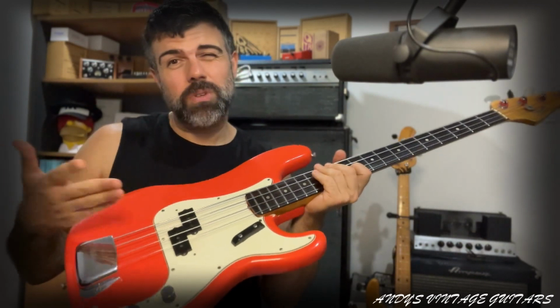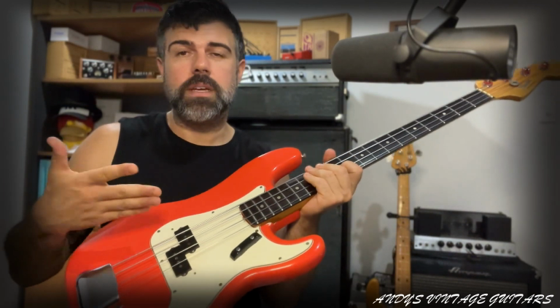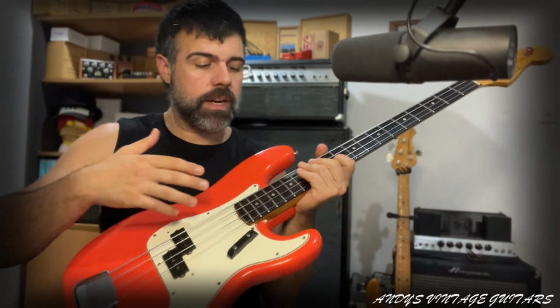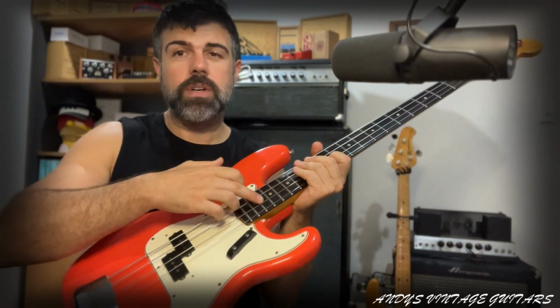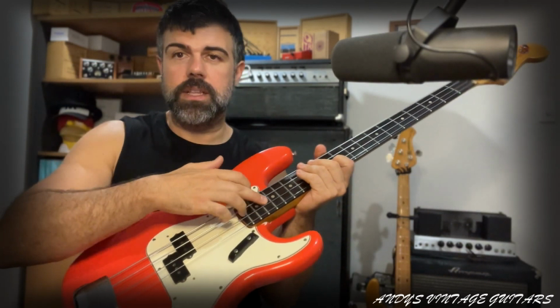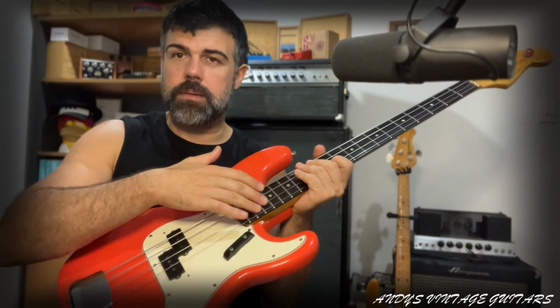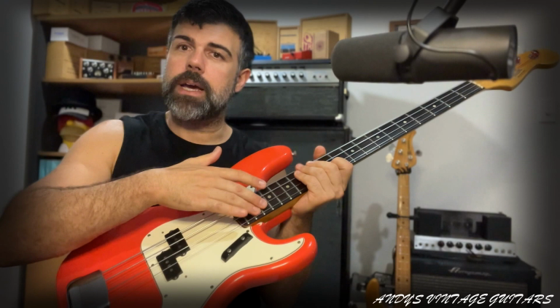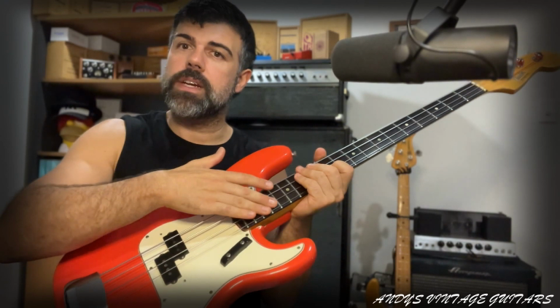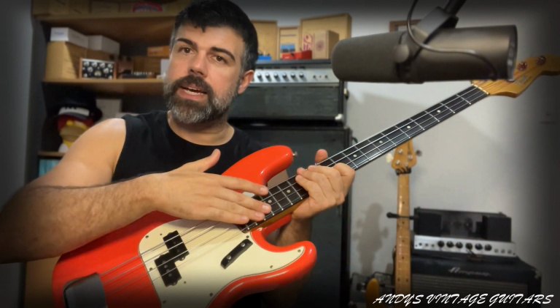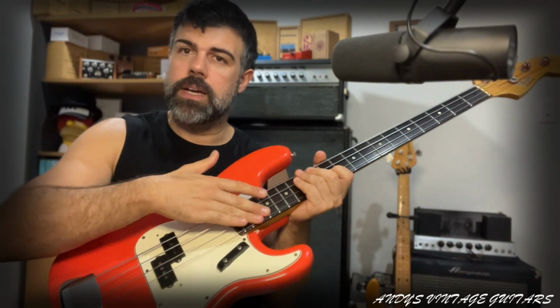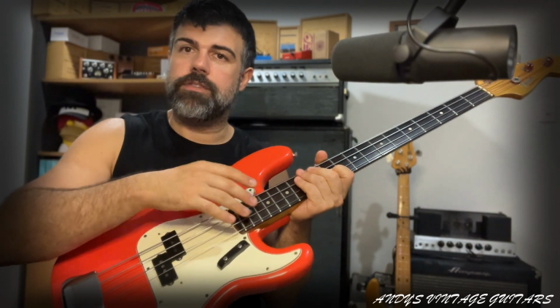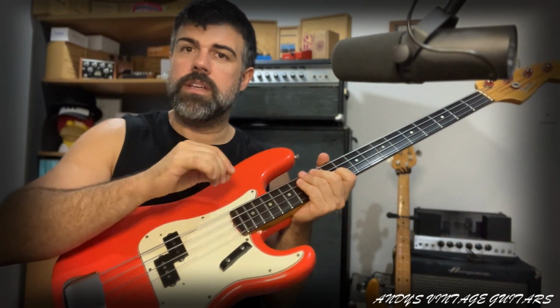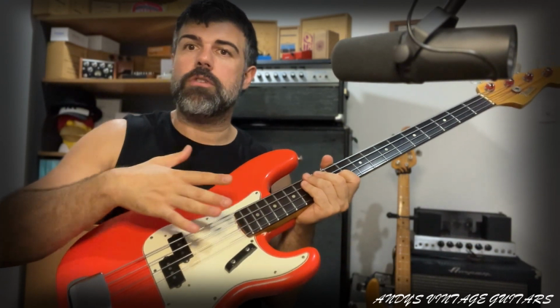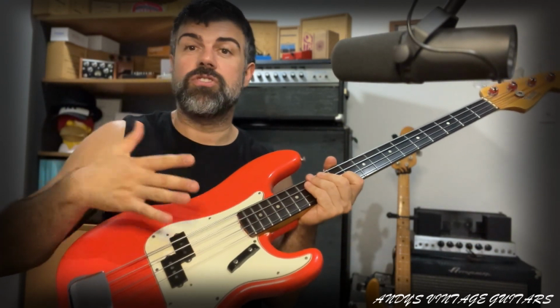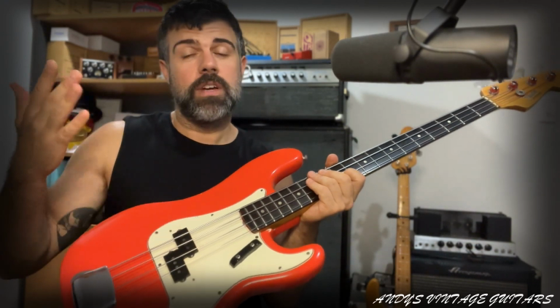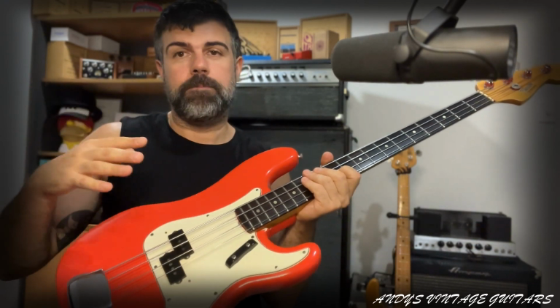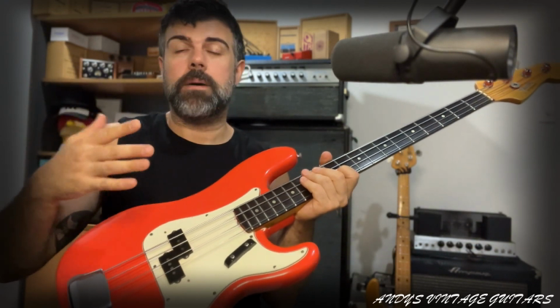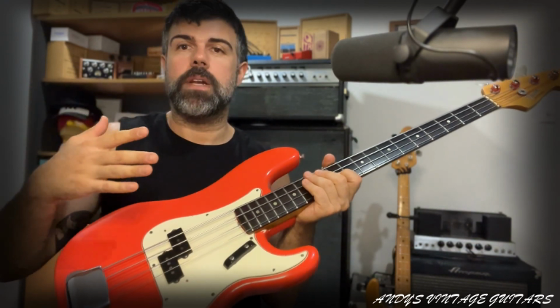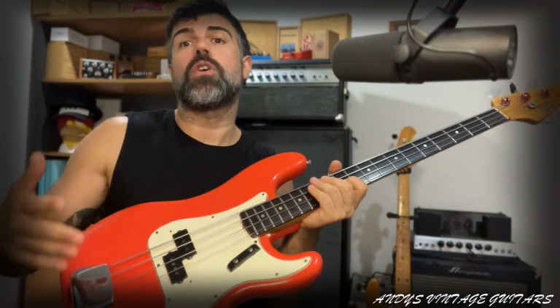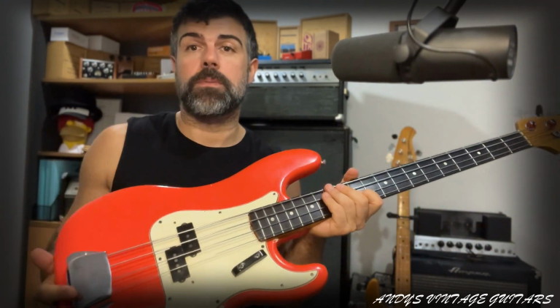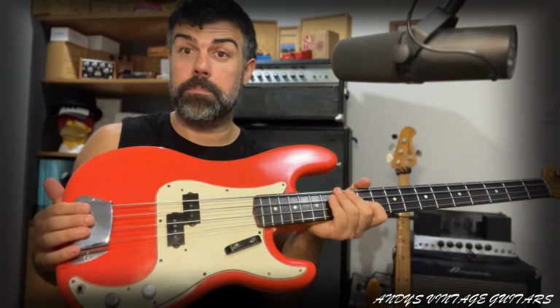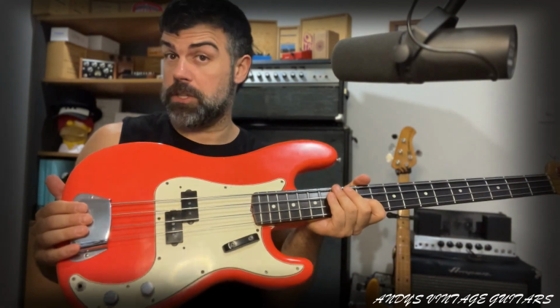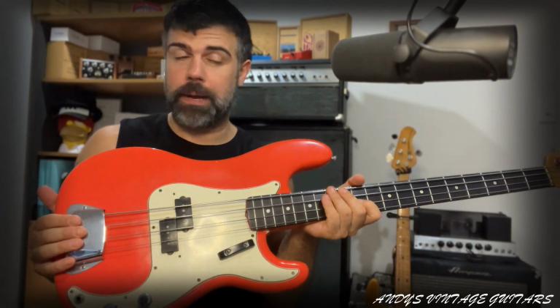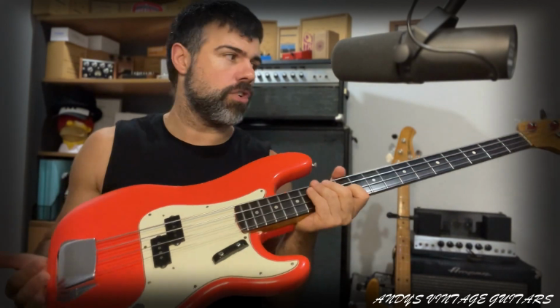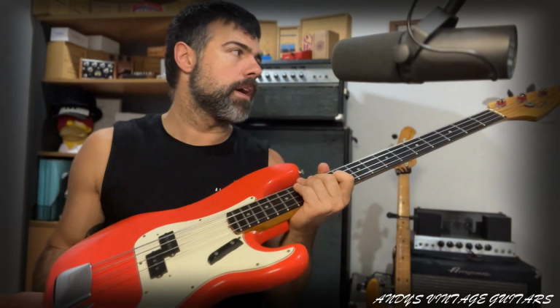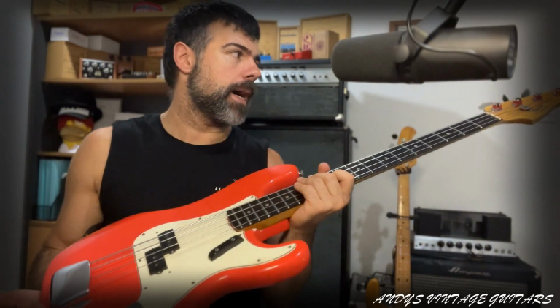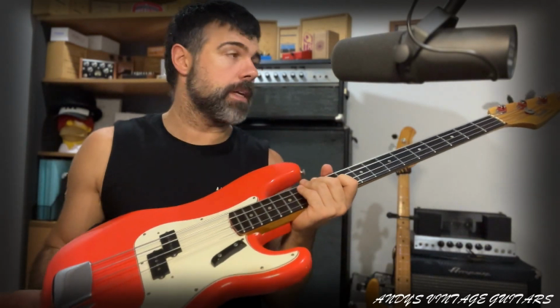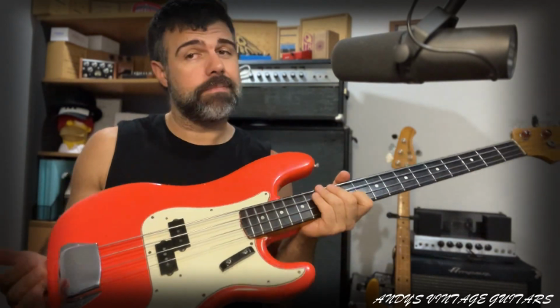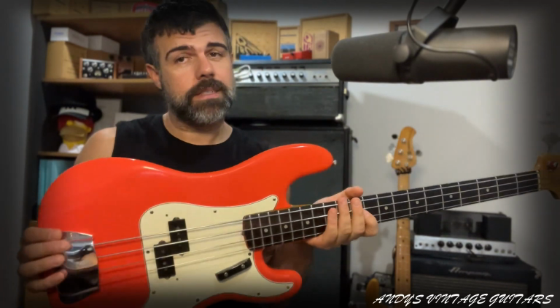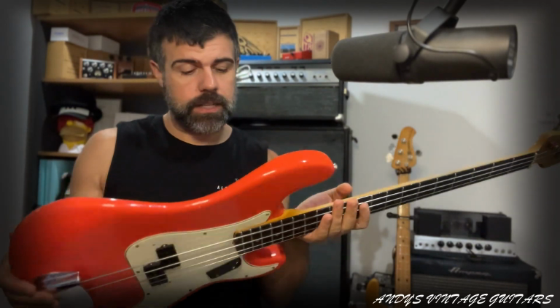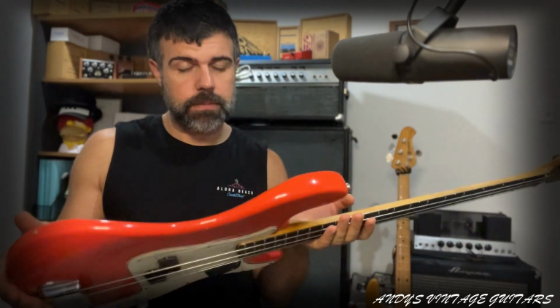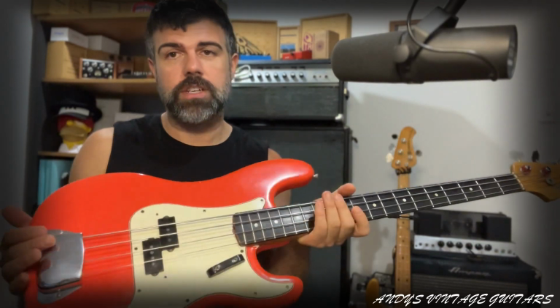Sometimes you can have a look at the back of the neck if there's some residue, some leftovers from the previous paint job. But yeah, that's pretty much it.